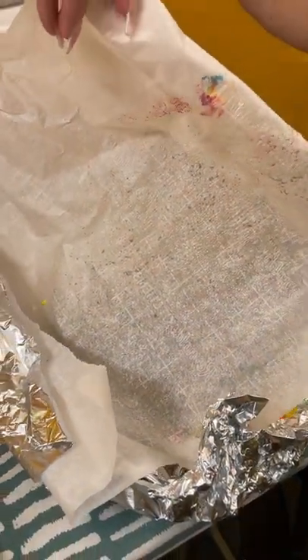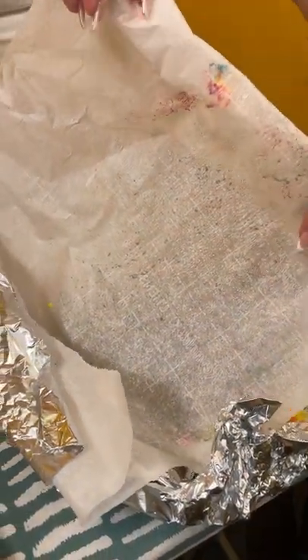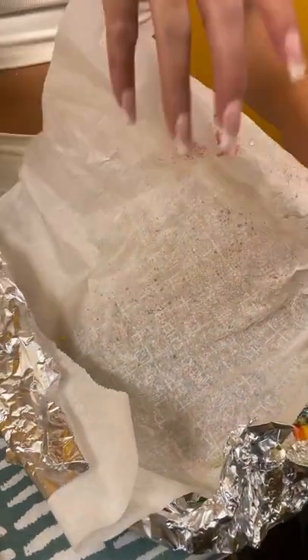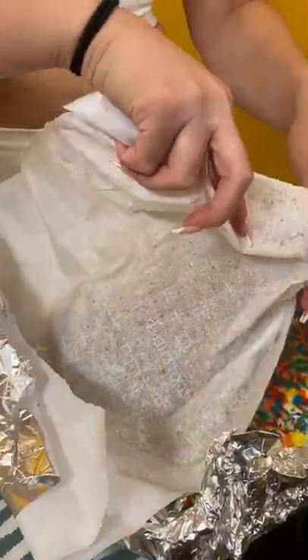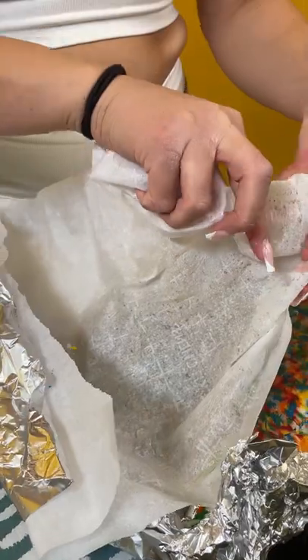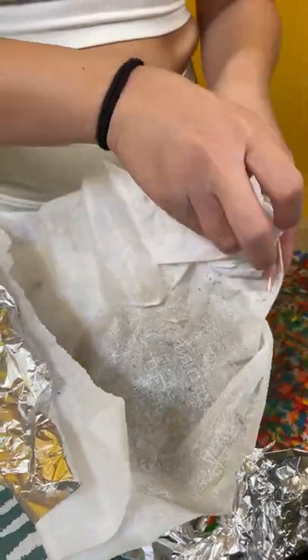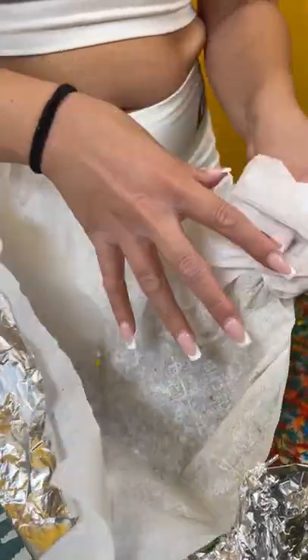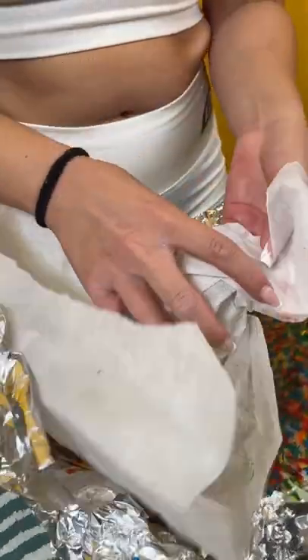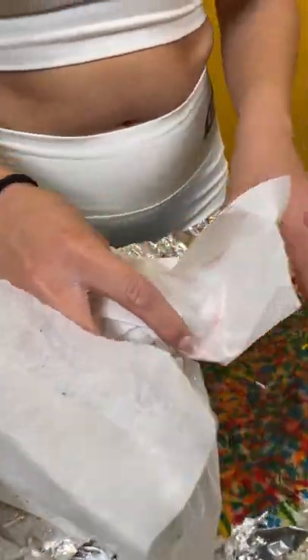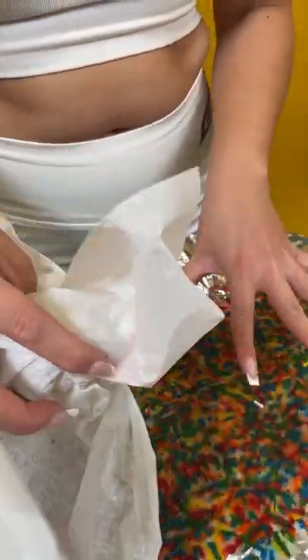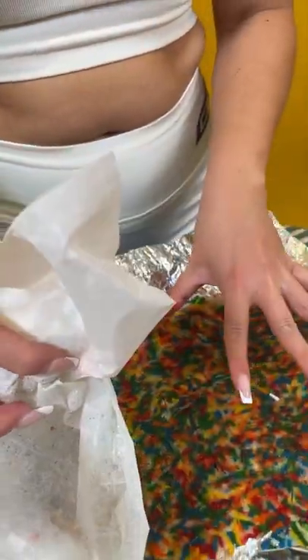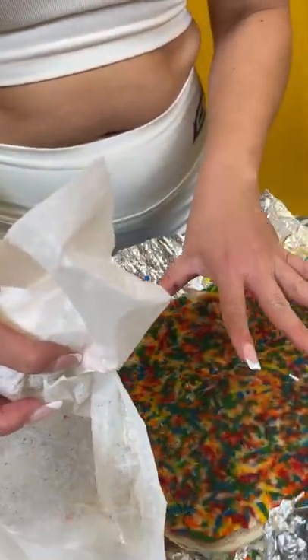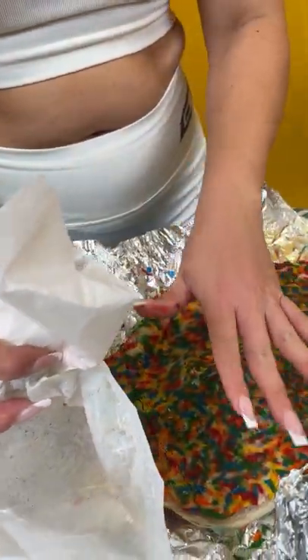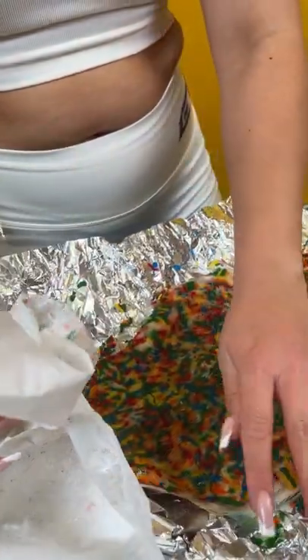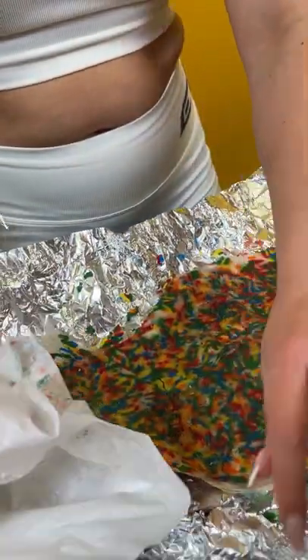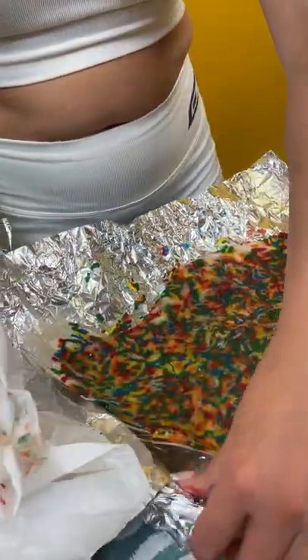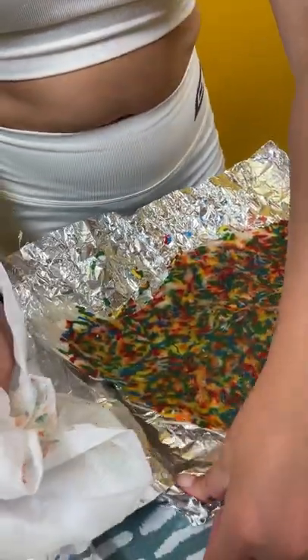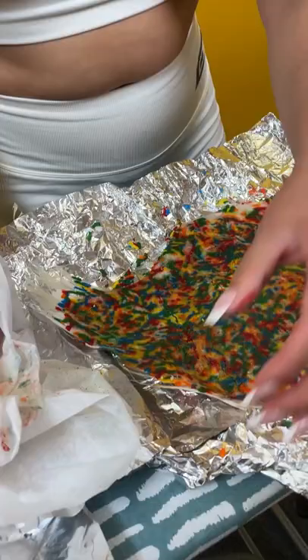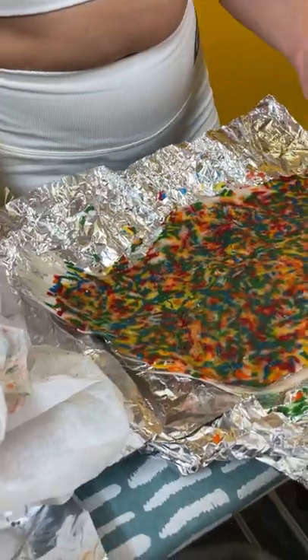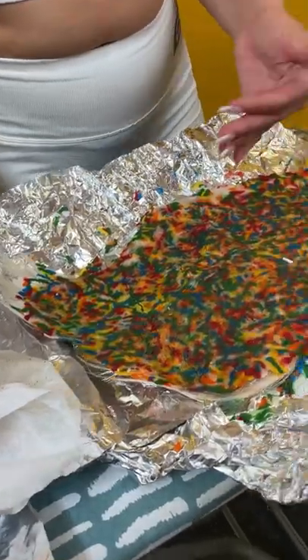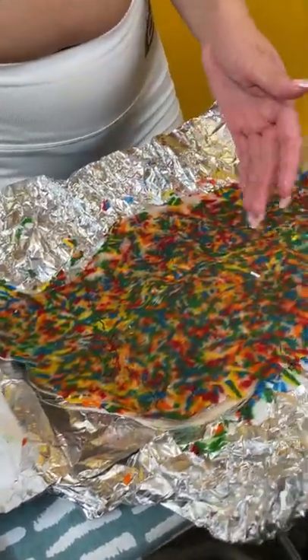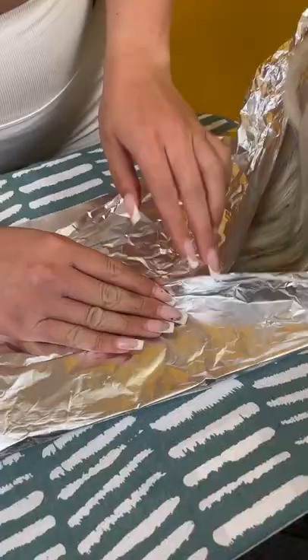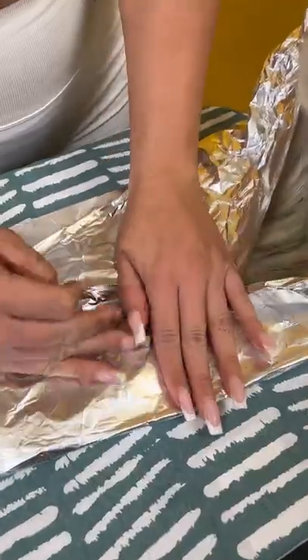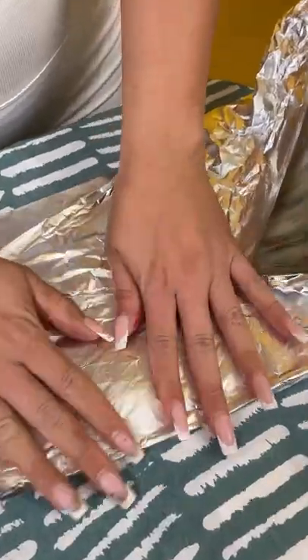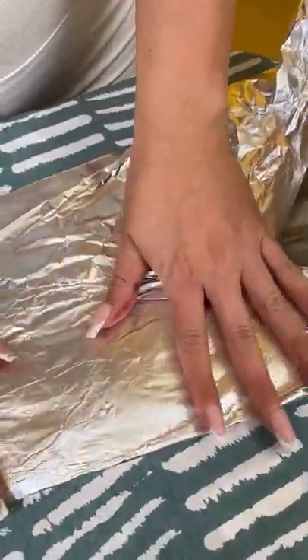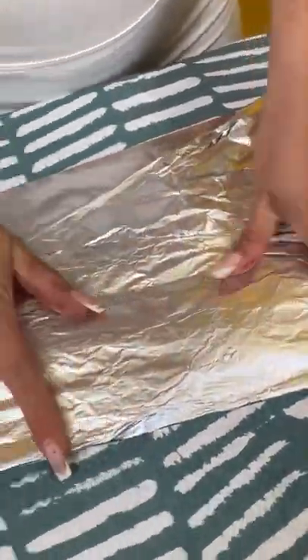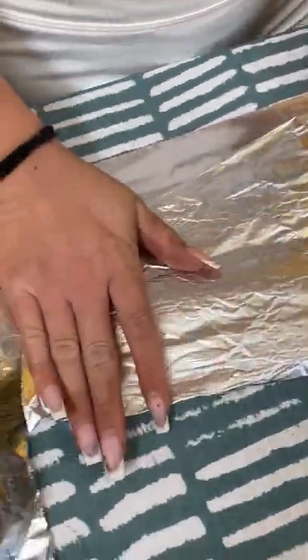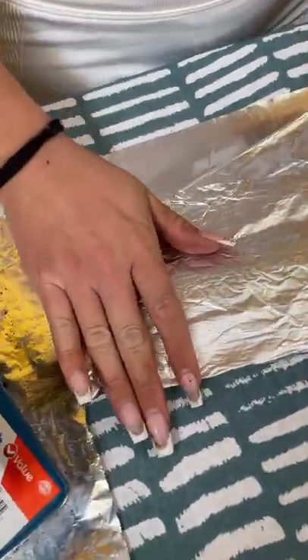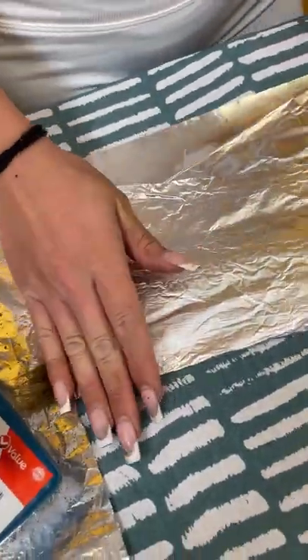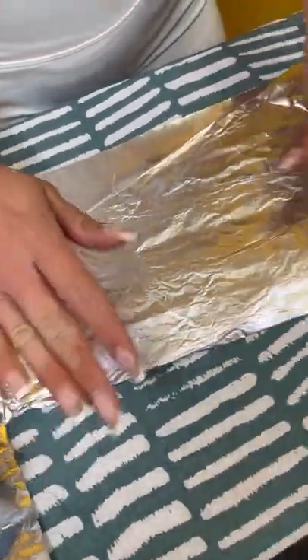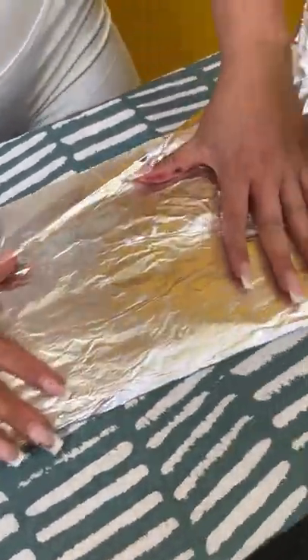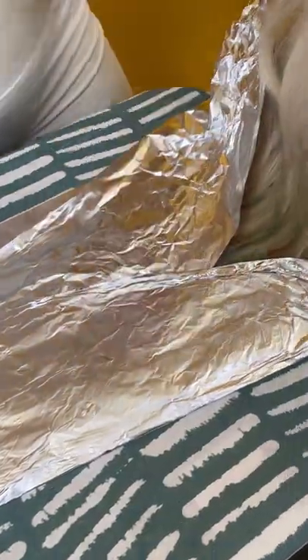I'm just going to pull this down. This isn't it, this isn't it. It's great. We're going to peel this off. We just rinse everything out to further activate it.